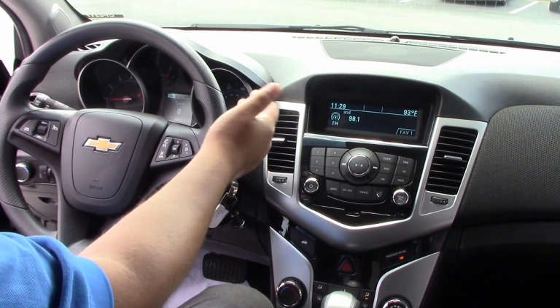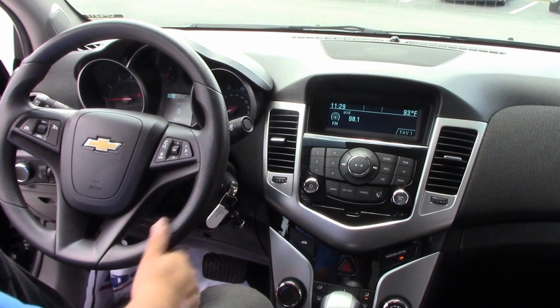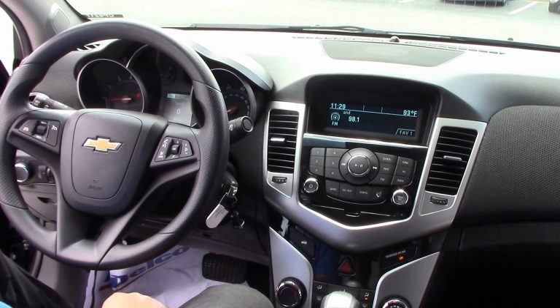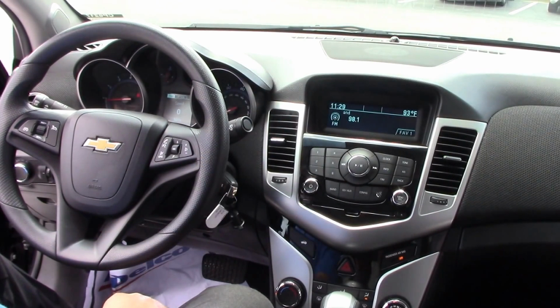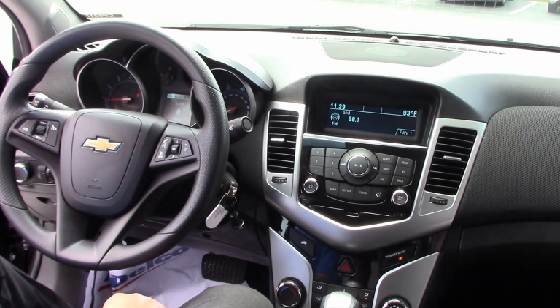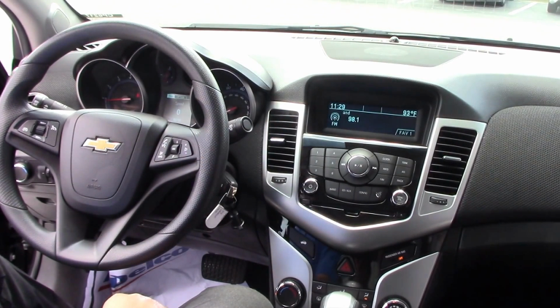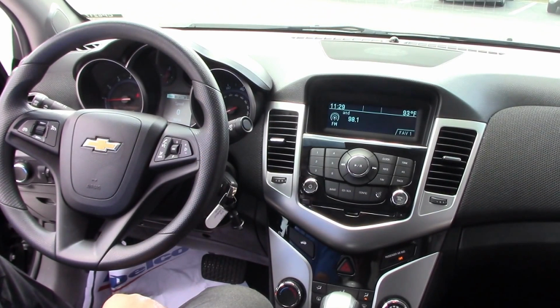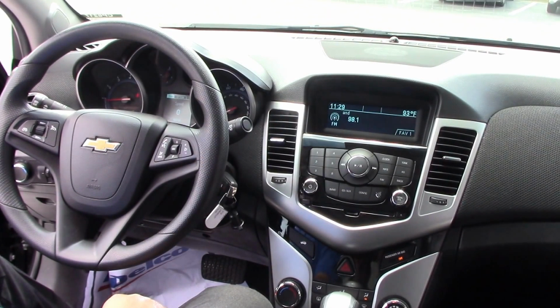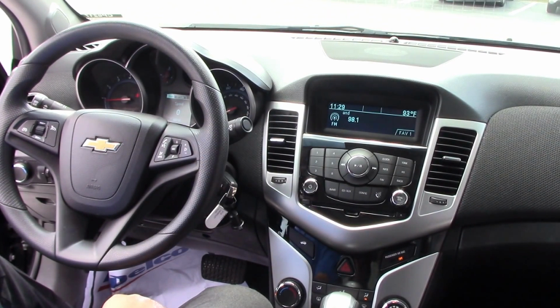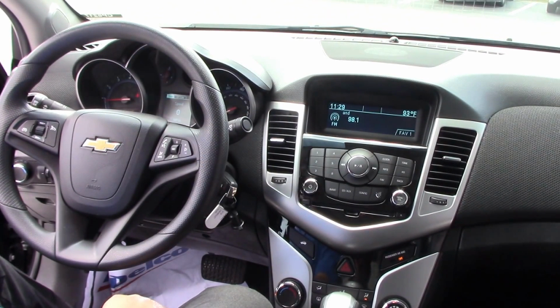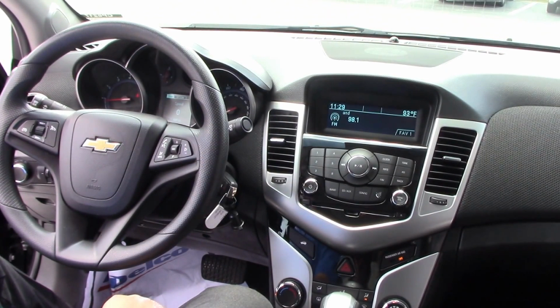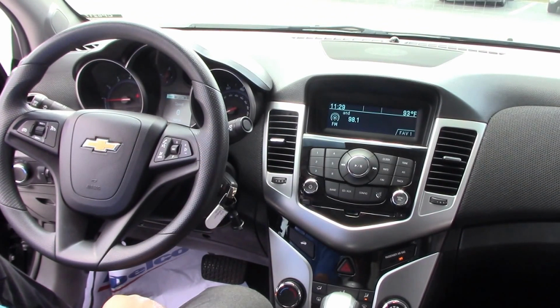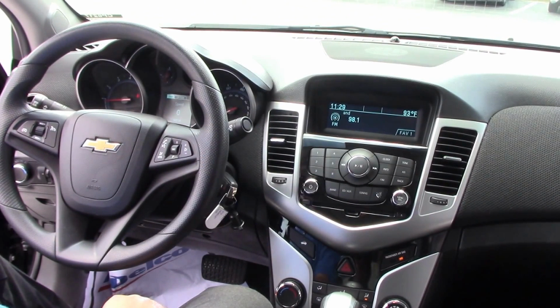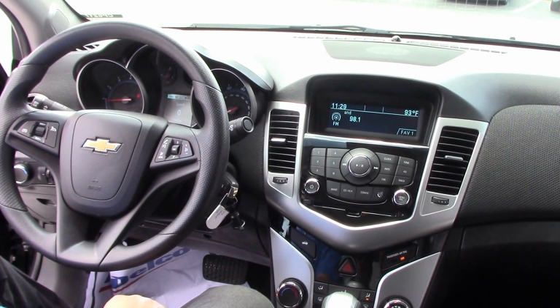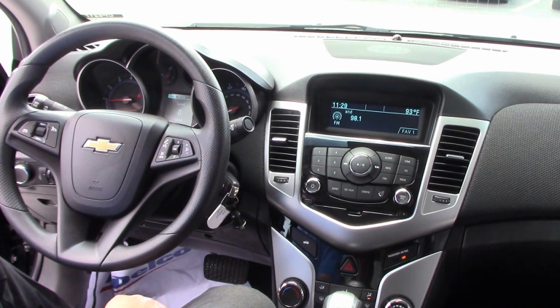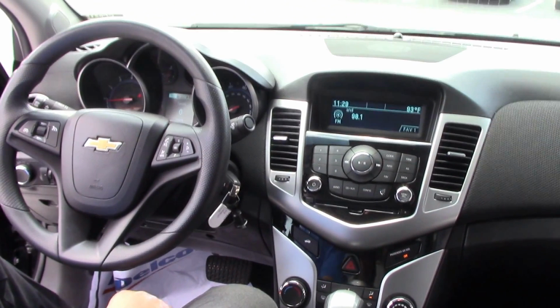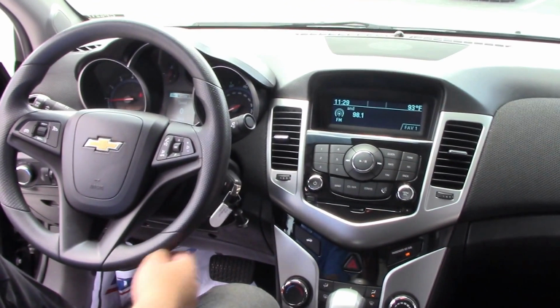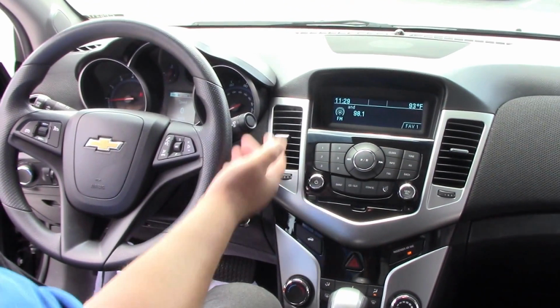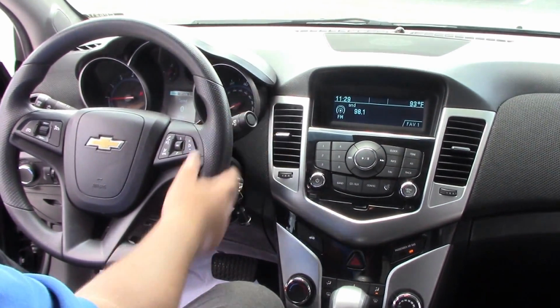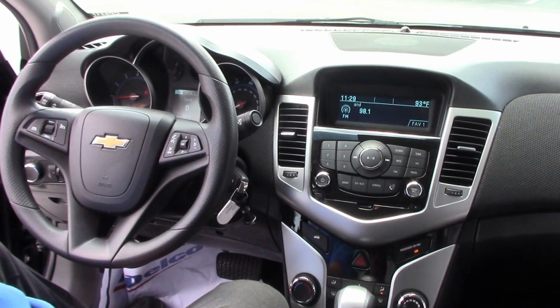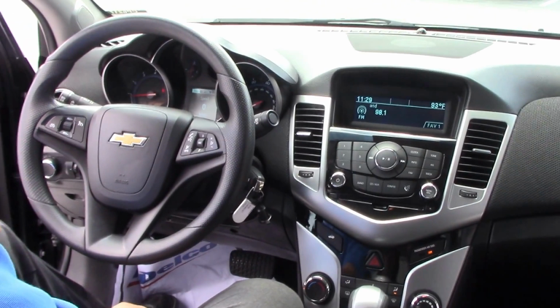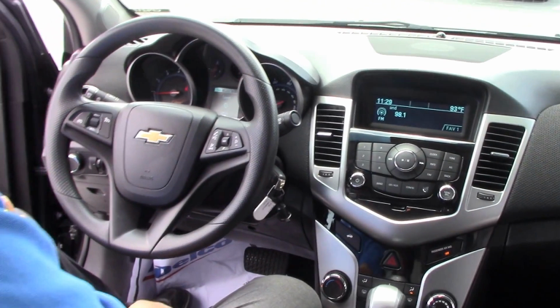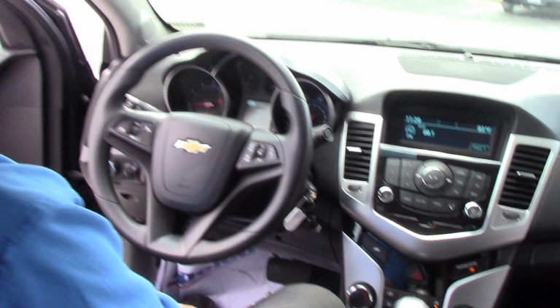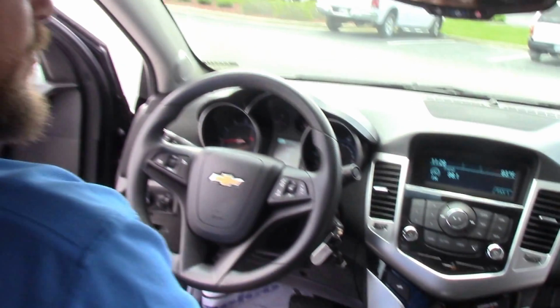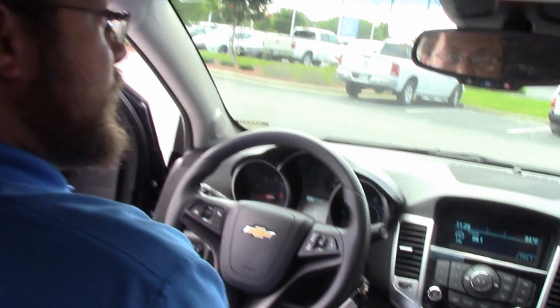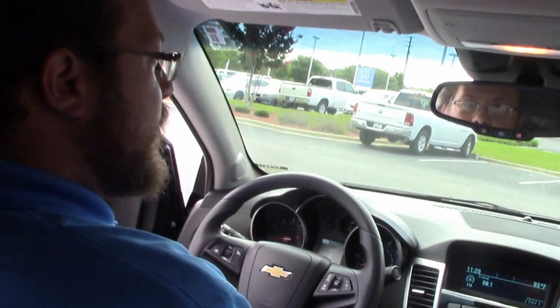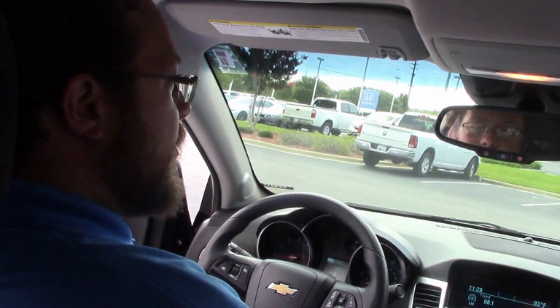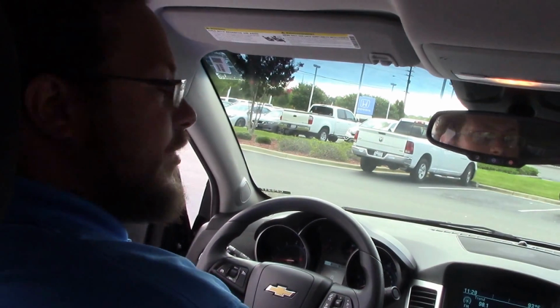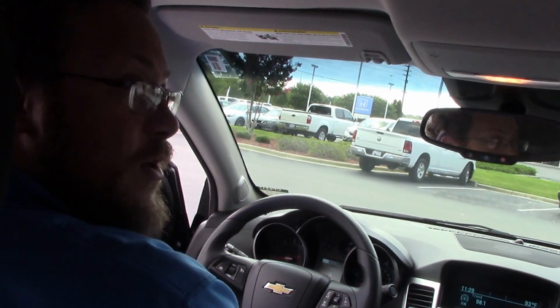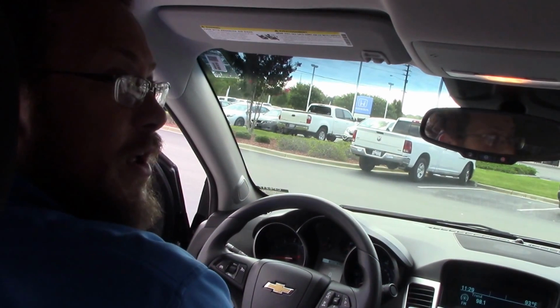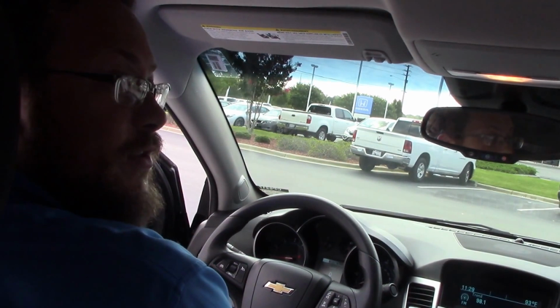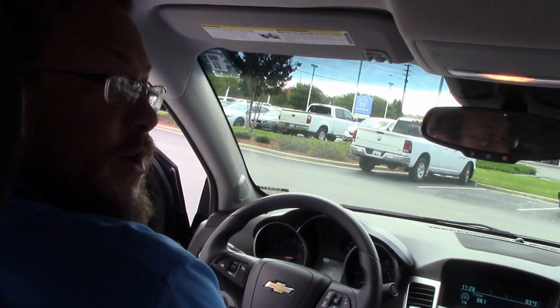Only 38,000 miles on this — it's a beautiful, beautiful vehicle. This is Mike Melnick at Hubert Vester Chevrolet in Wilson. Come on out and see me.